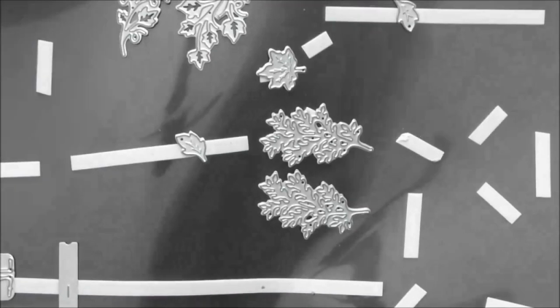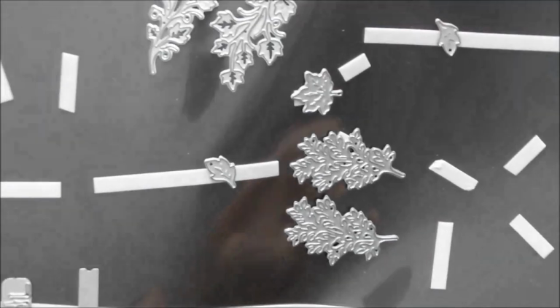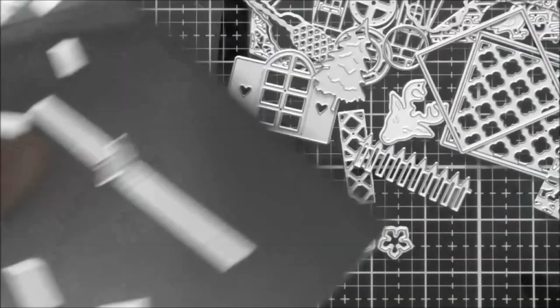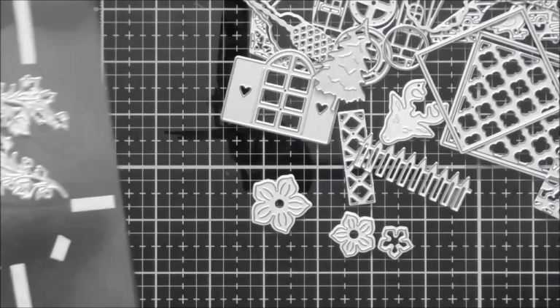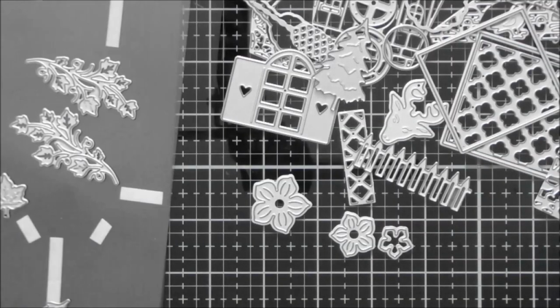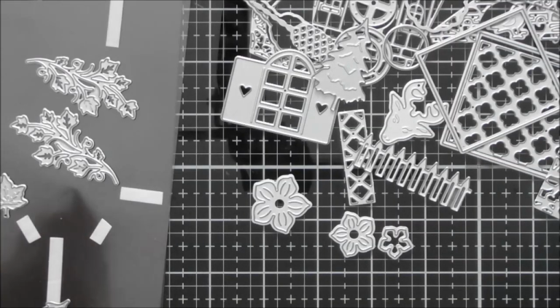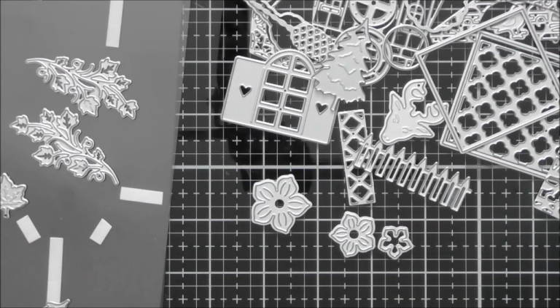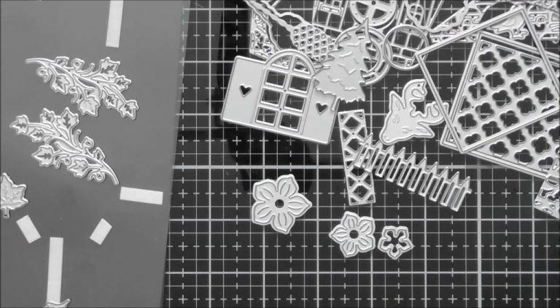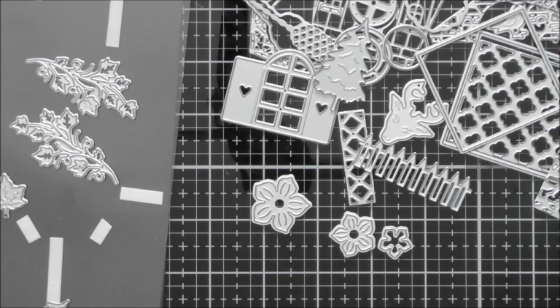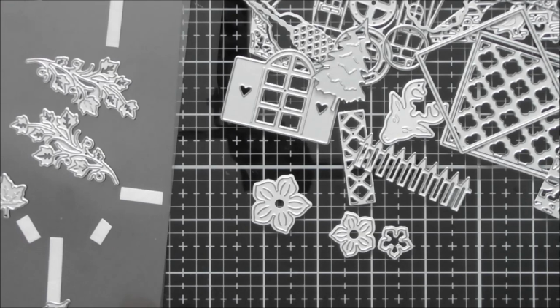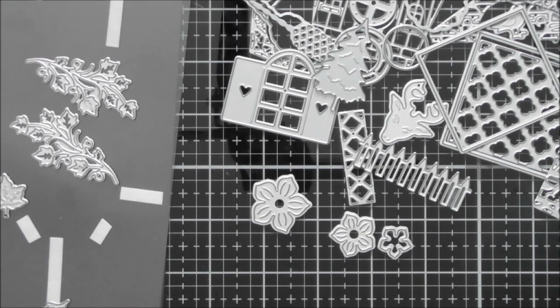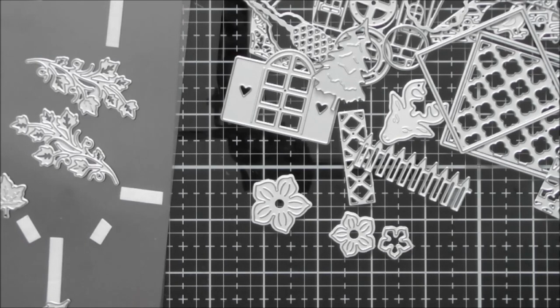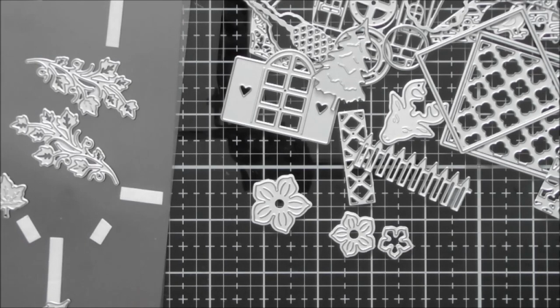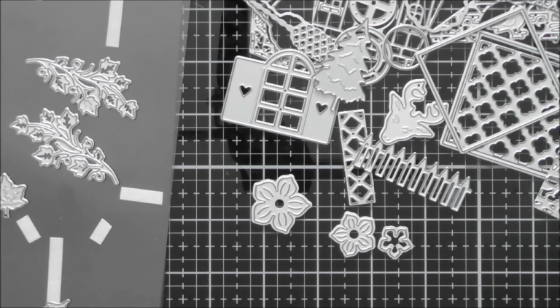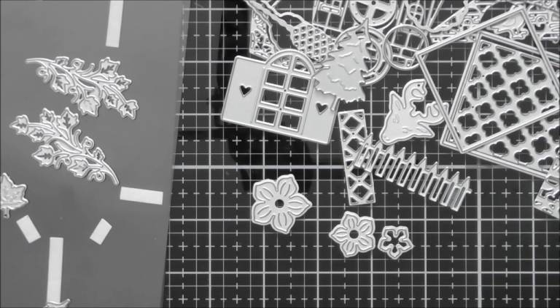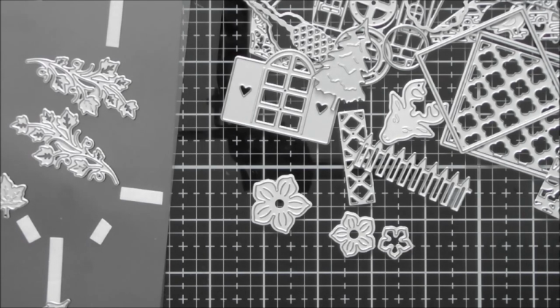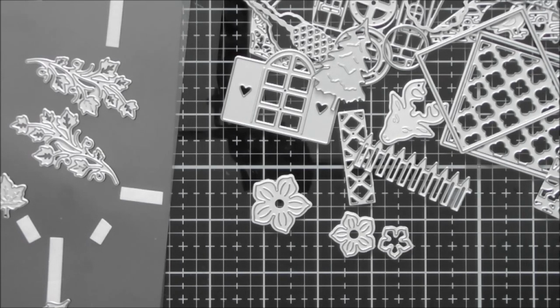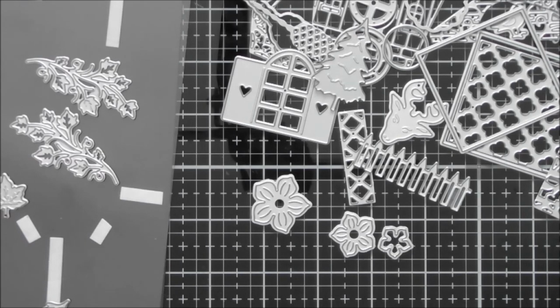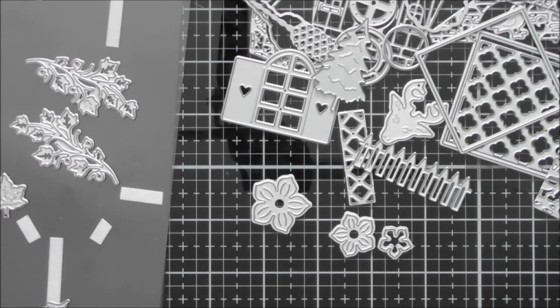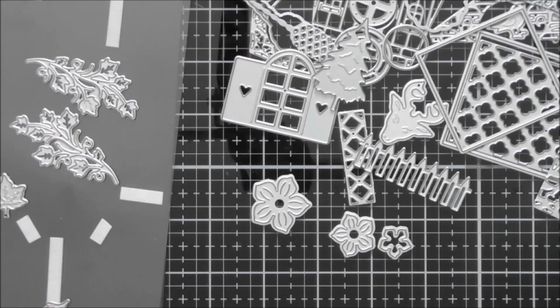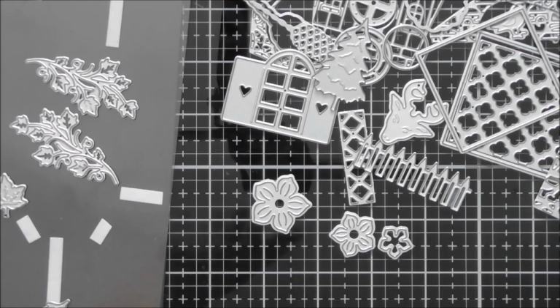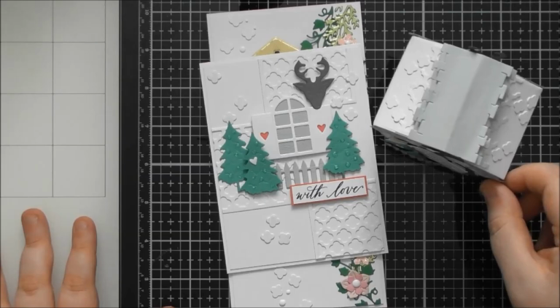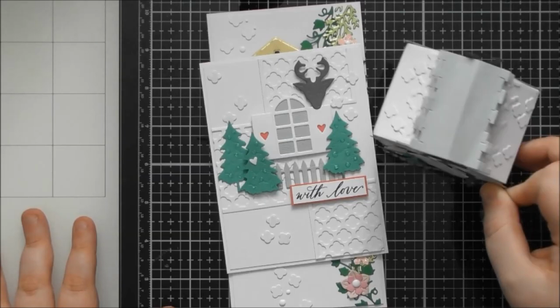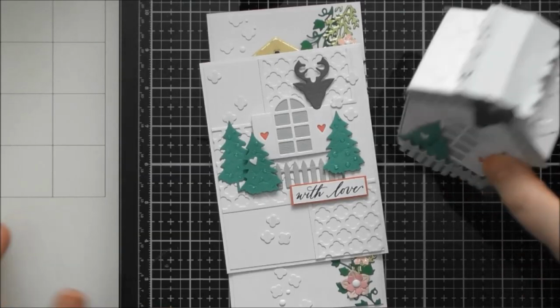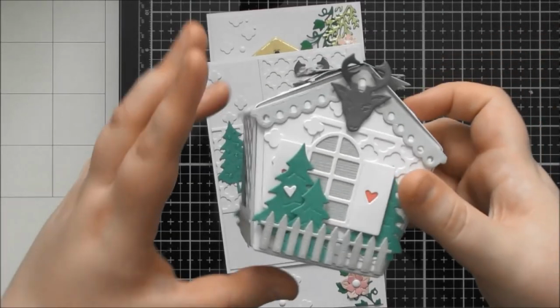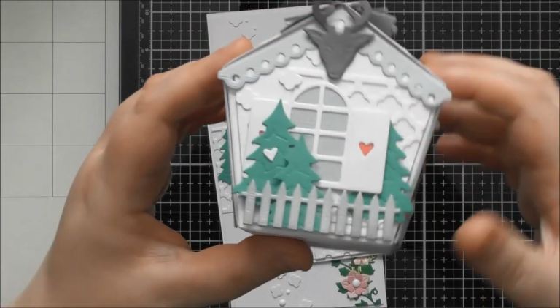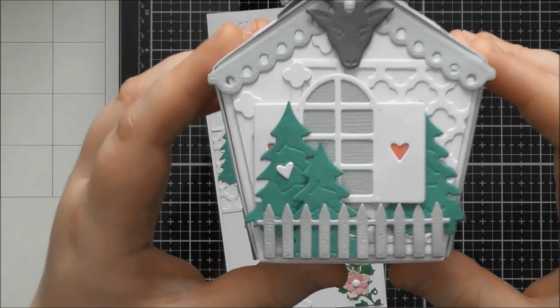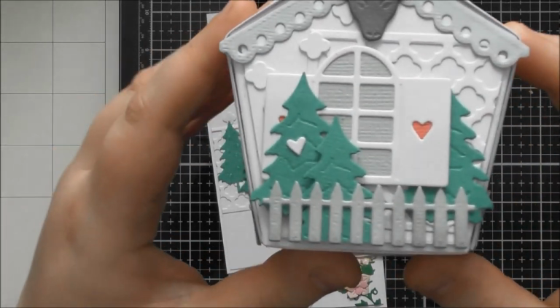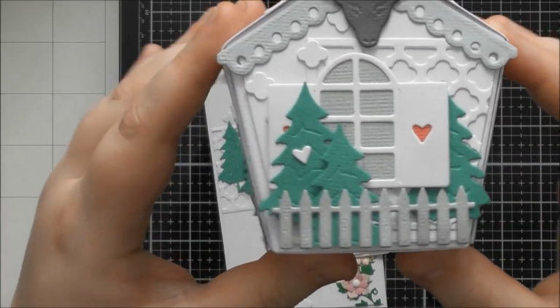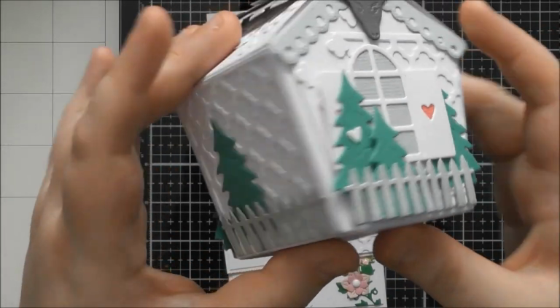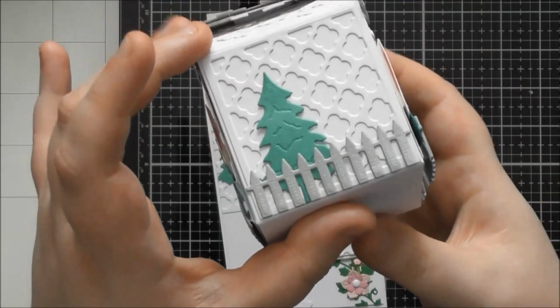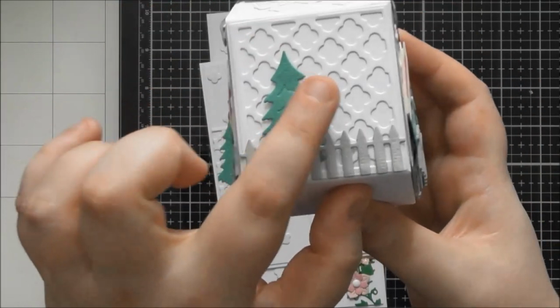Finally there's a last little maple leaf design with some debossing details for the veins in the leaves. I'm just going to put all these dies back on the magnetic sheet before I lose any of them, and then I'll show you the cards I've made, the two finished houses, and then we'll get on with the construction.